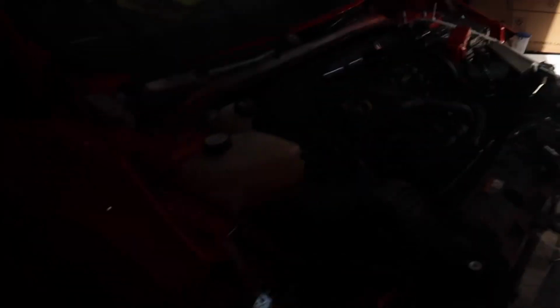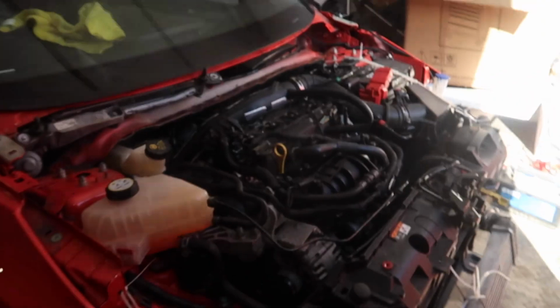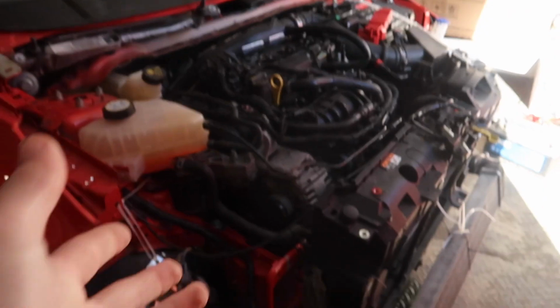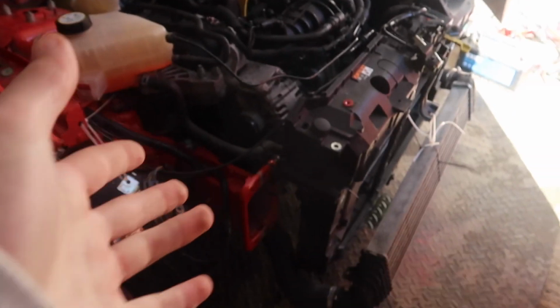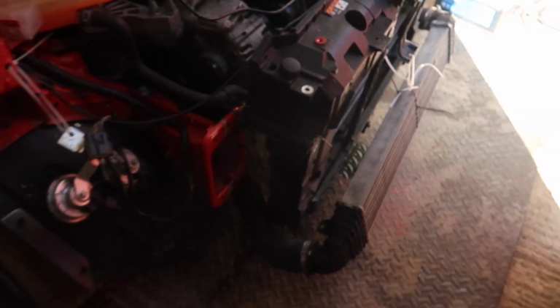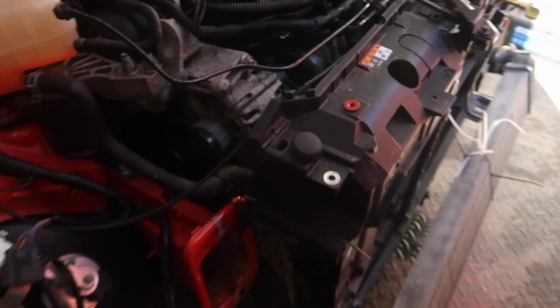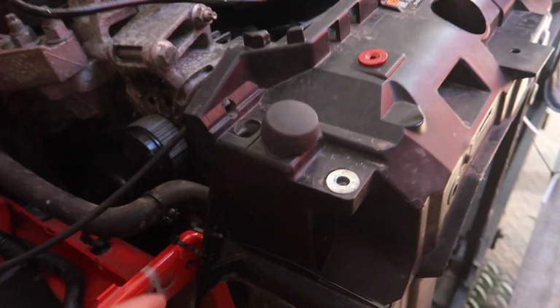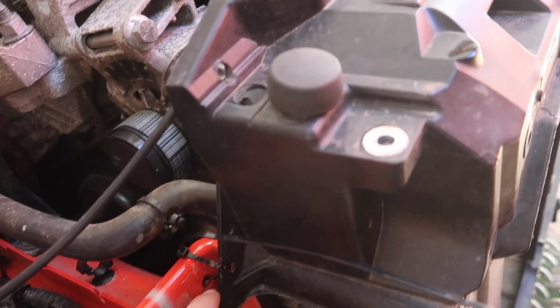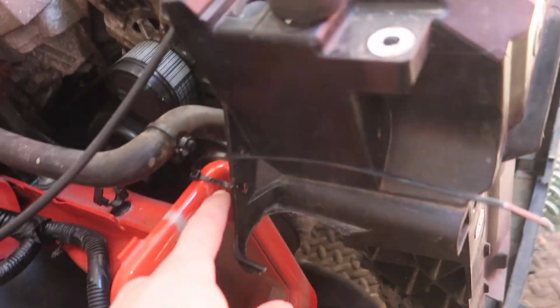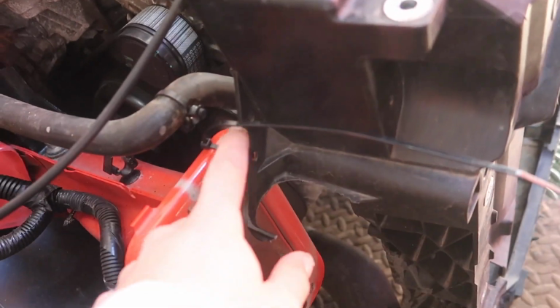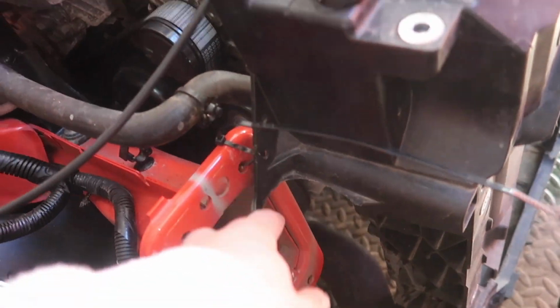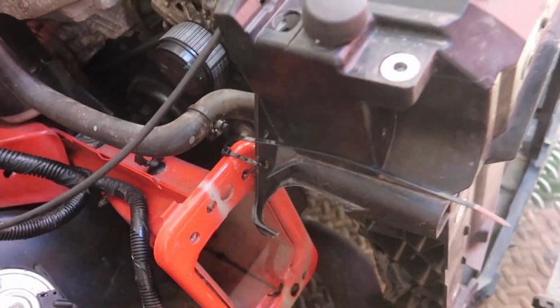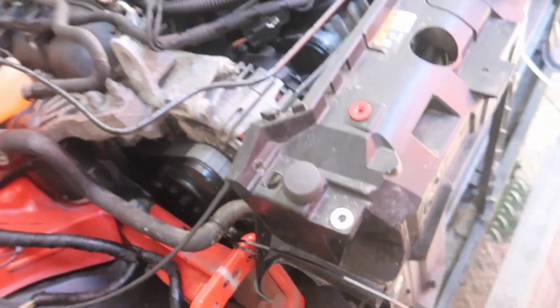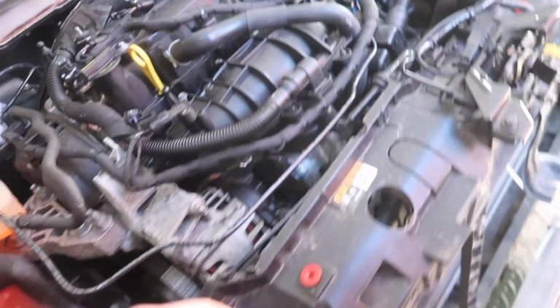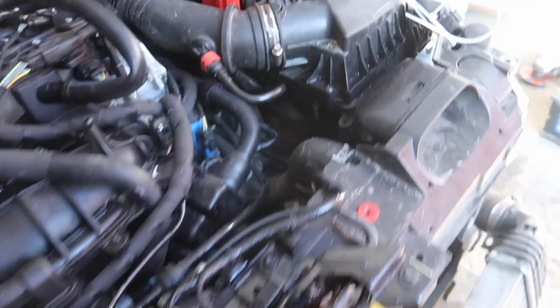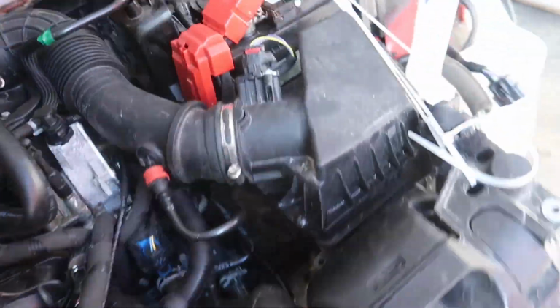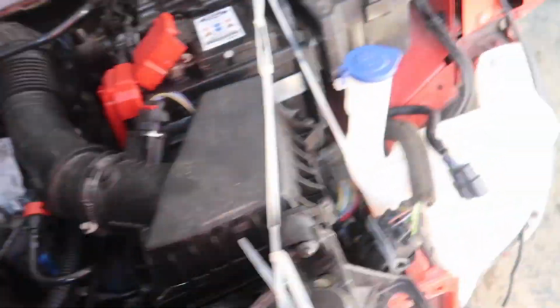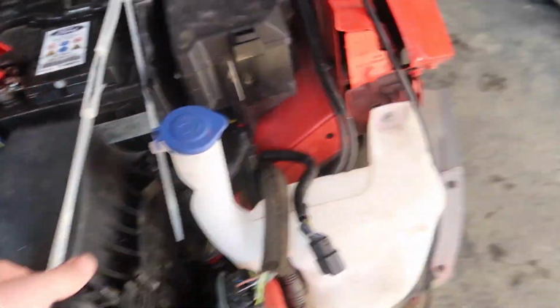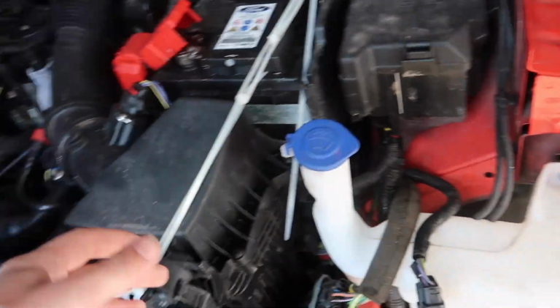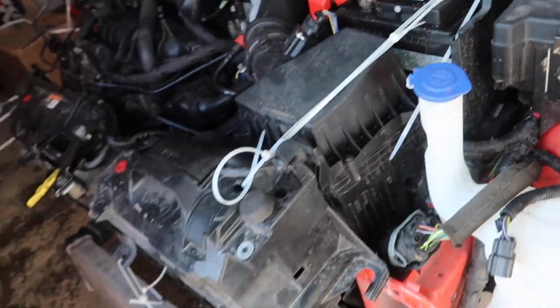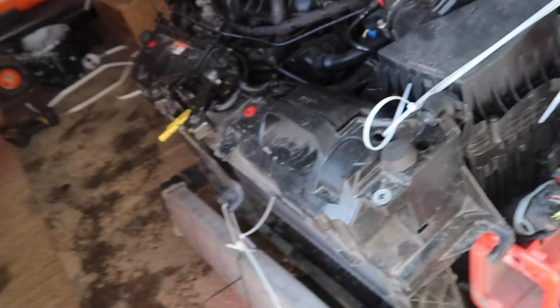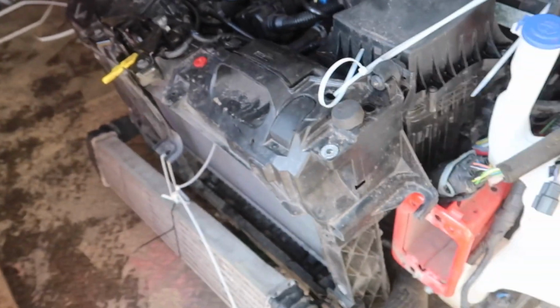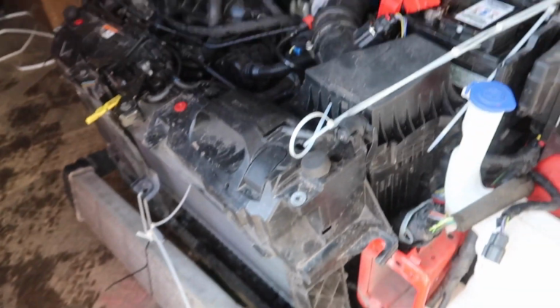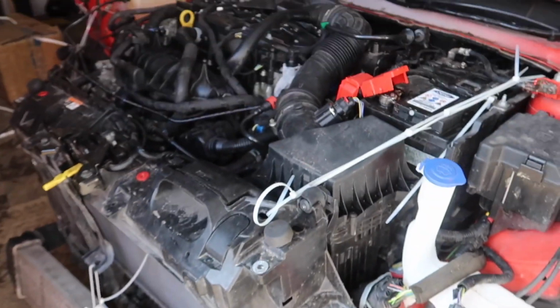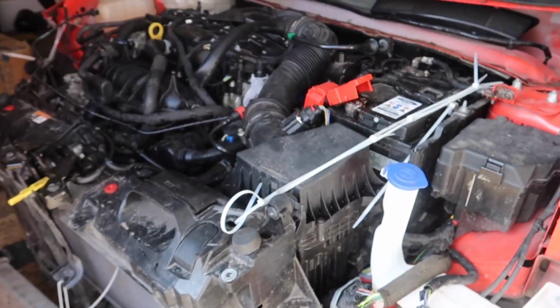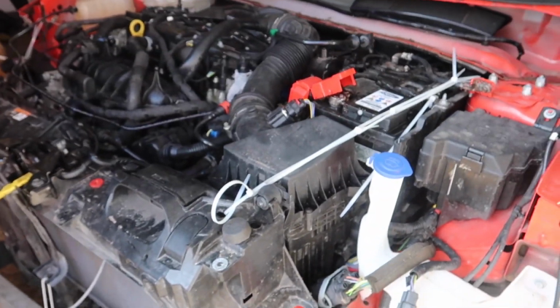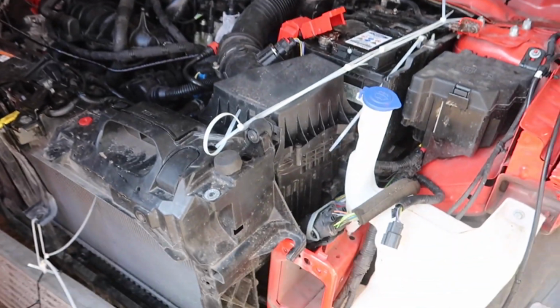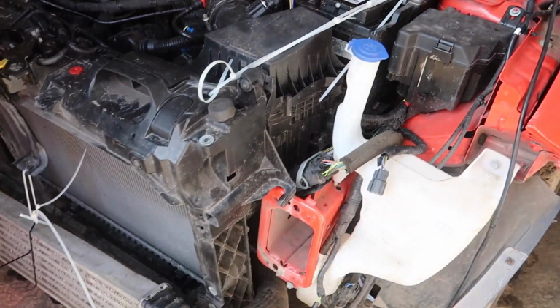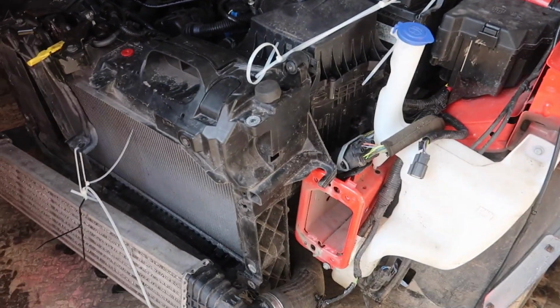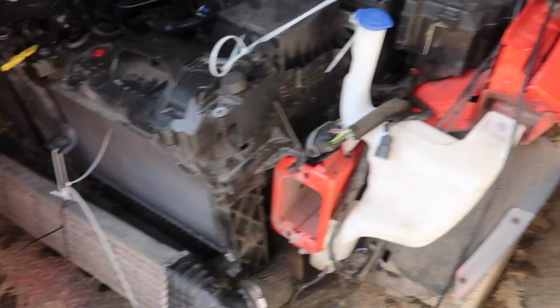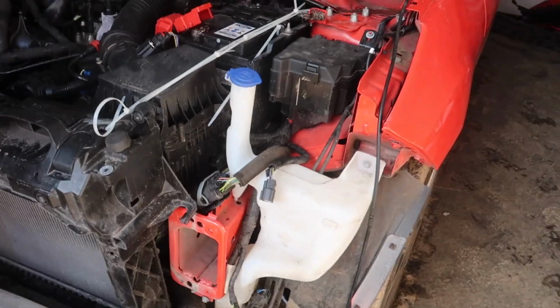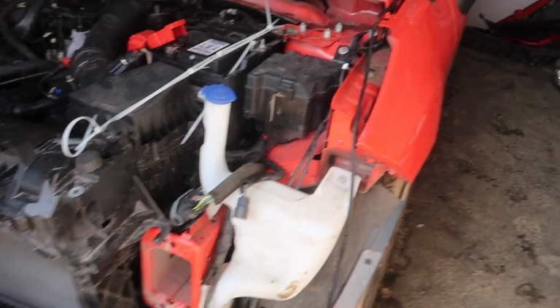I'm going to try and make this look a bit more like a car. Hopefully get rid of the cable tie management for hanging all this on. Because it's good, I'm not going to lie, but it doesn't really work for very long.